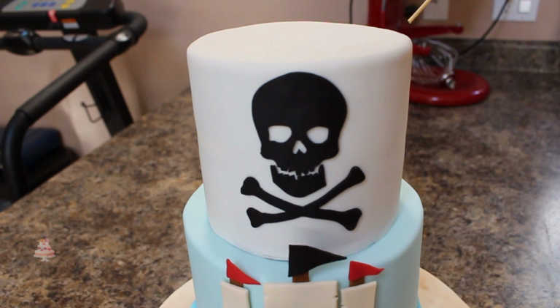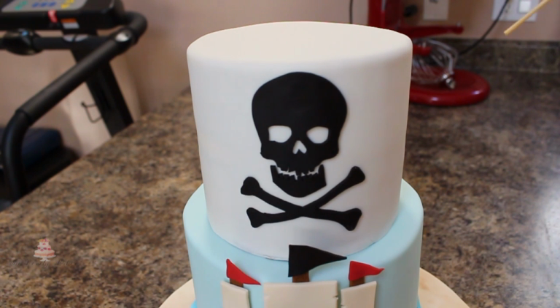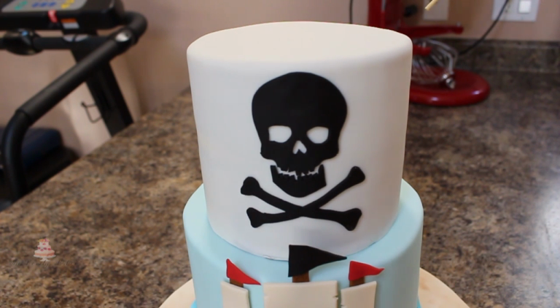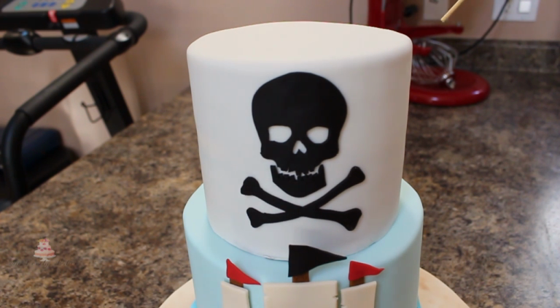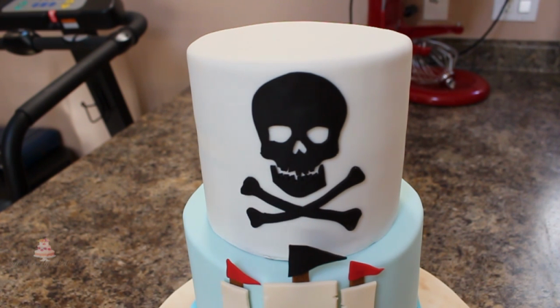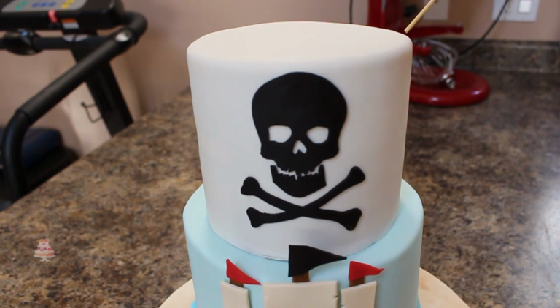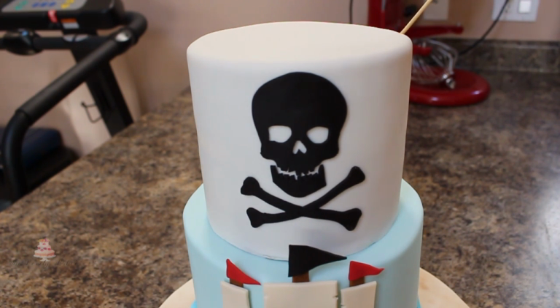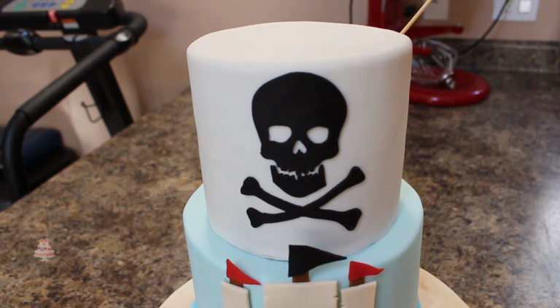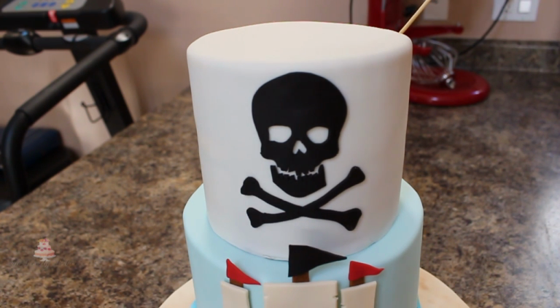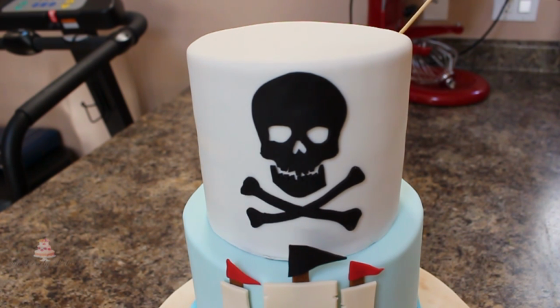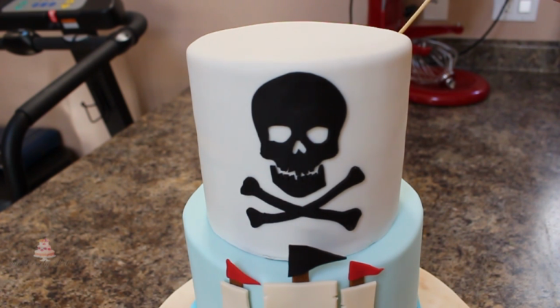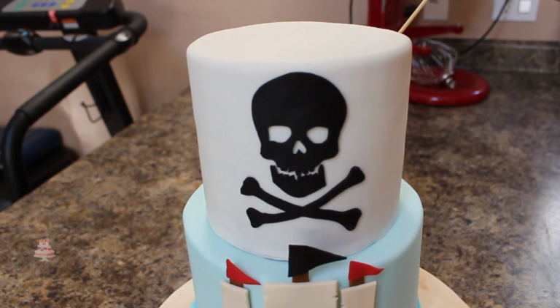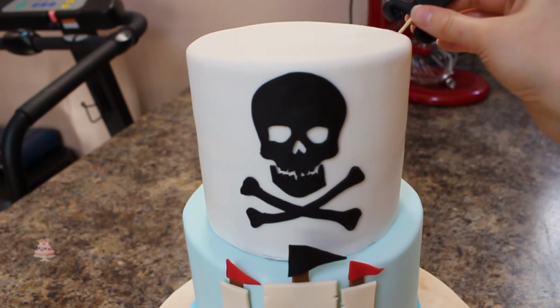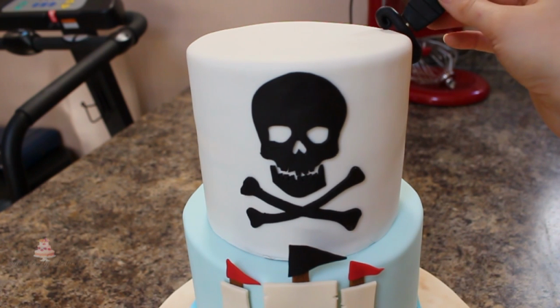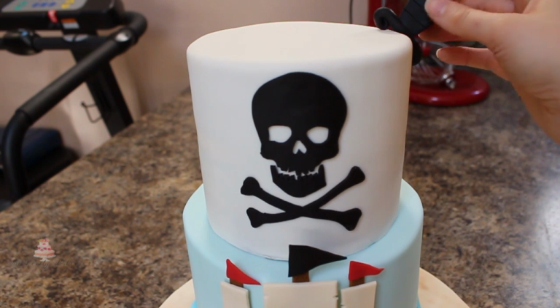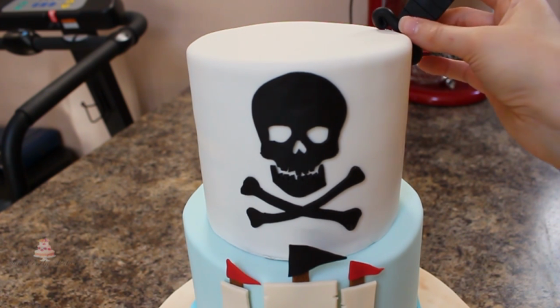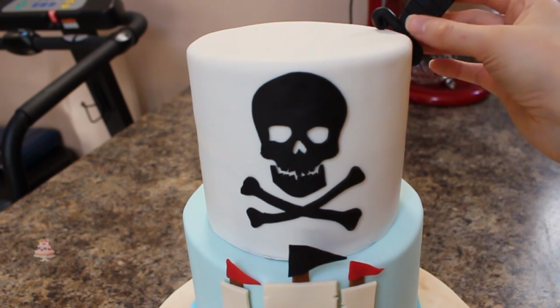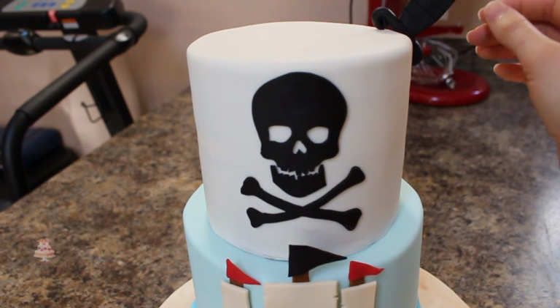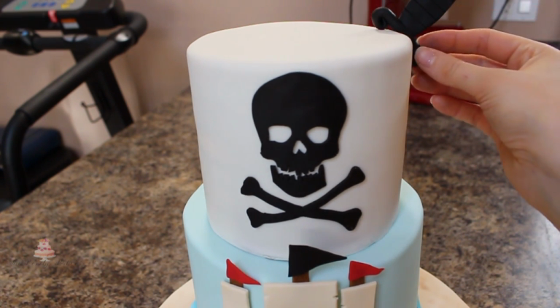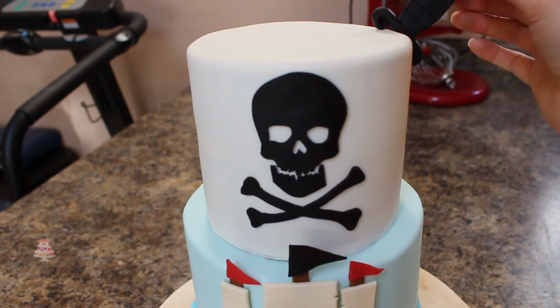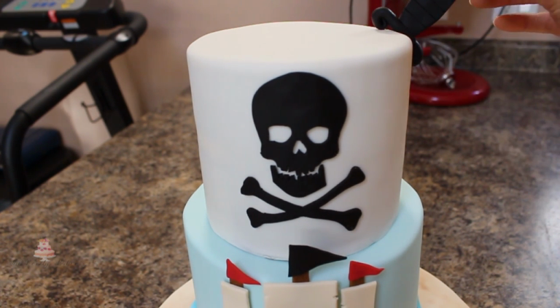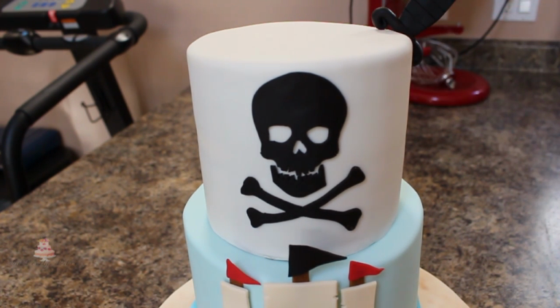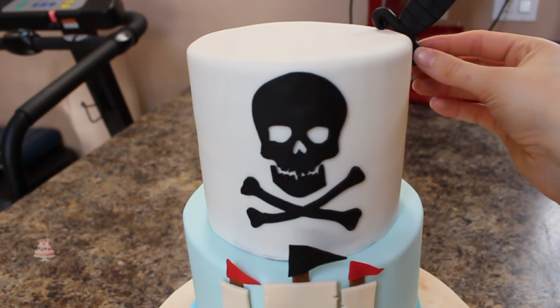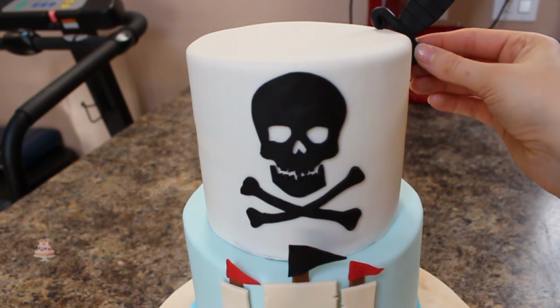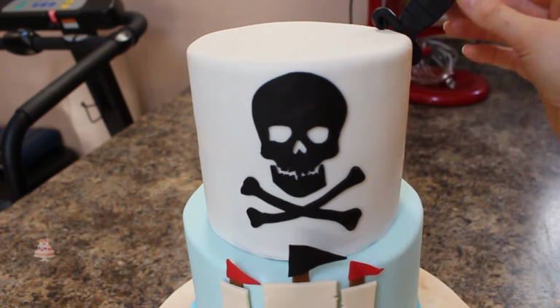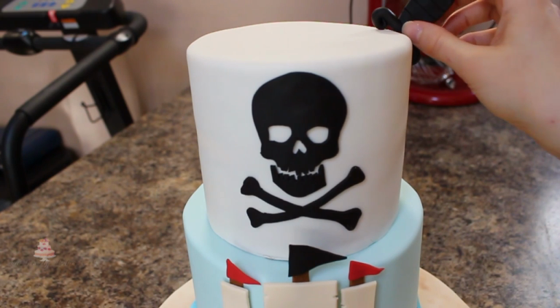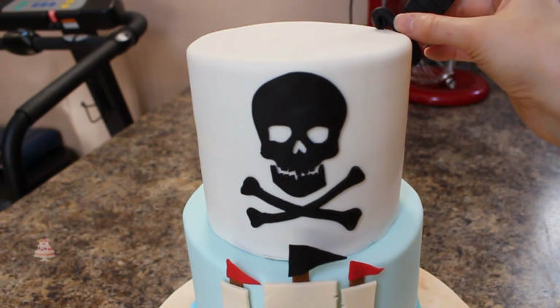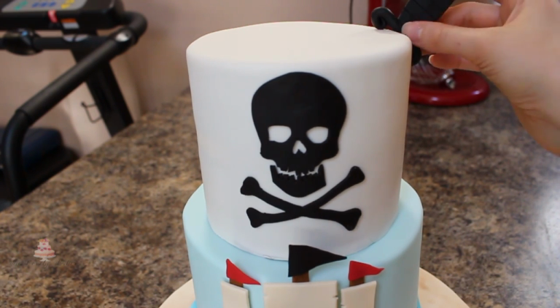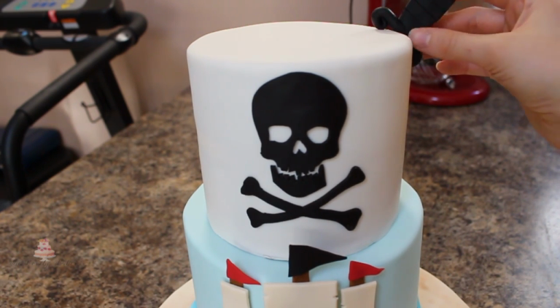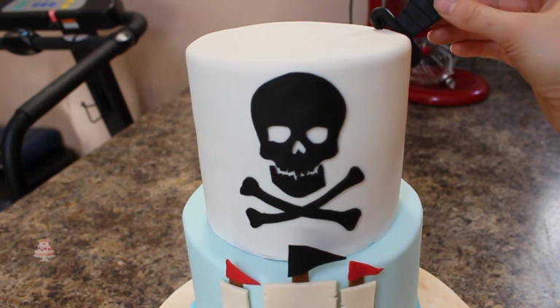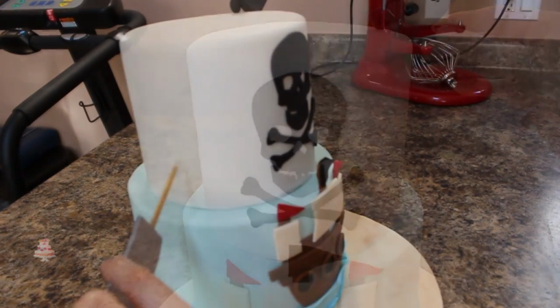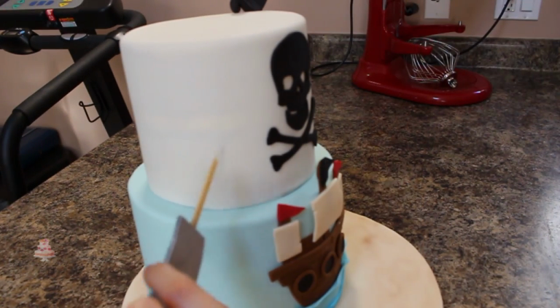Now I'm adding the dagger to my cake, taking my time to make sure they kind of line up where I'm pressing my handle in the top and the dagger in the bottom. You don't want your dagger to be really far forward so it looks like it's bent somewhere in the cake as it pokes out.